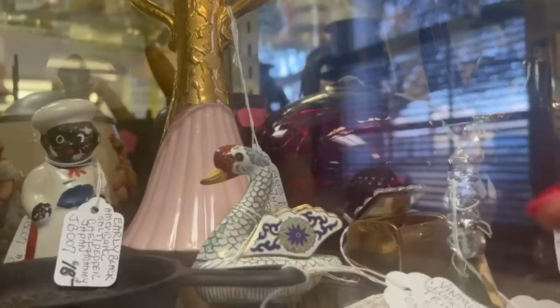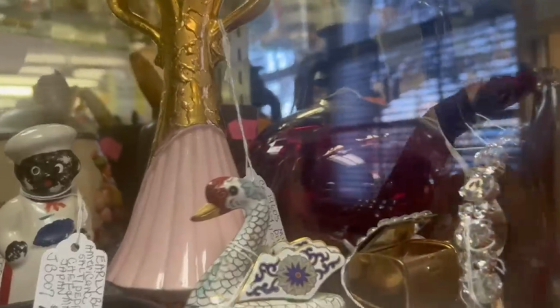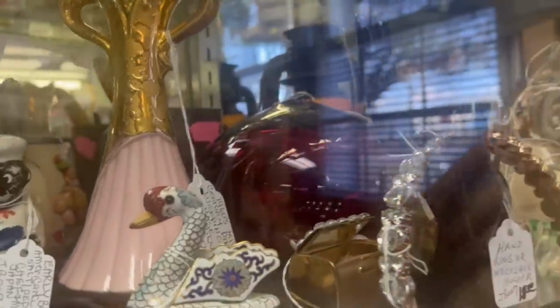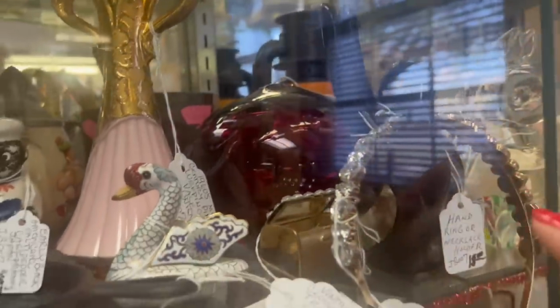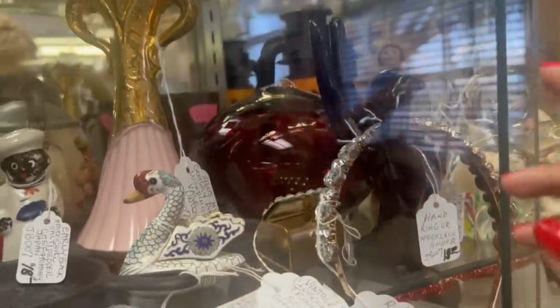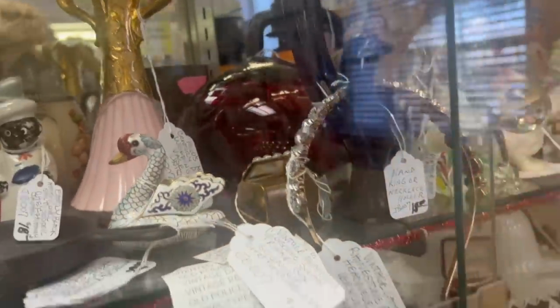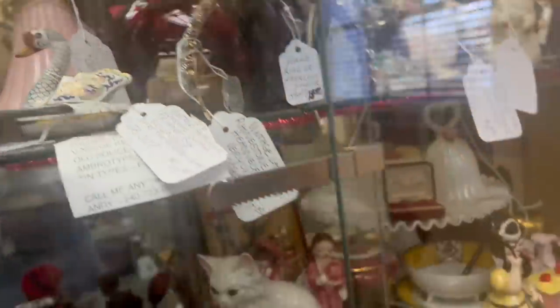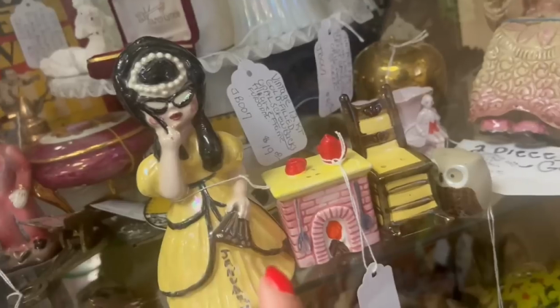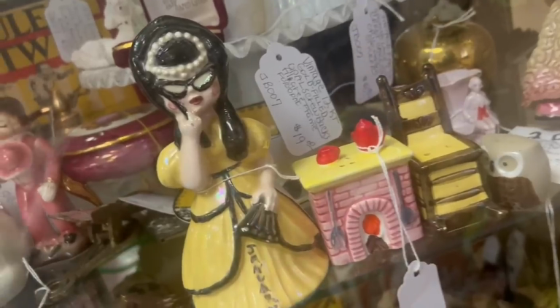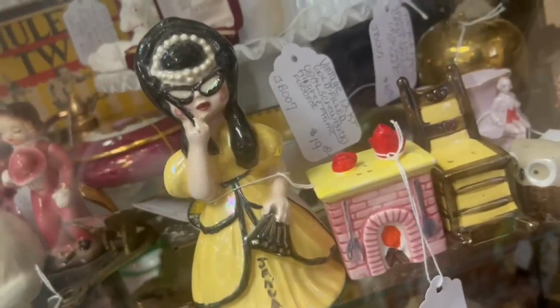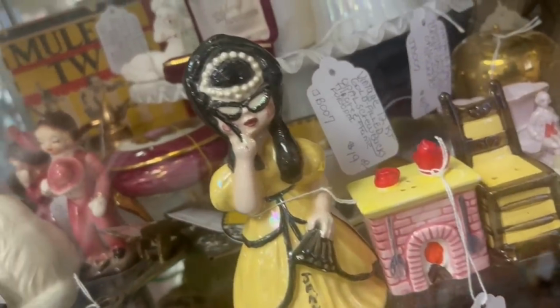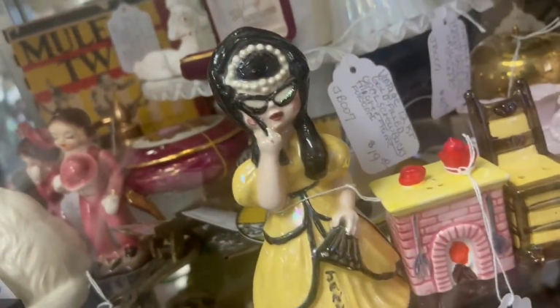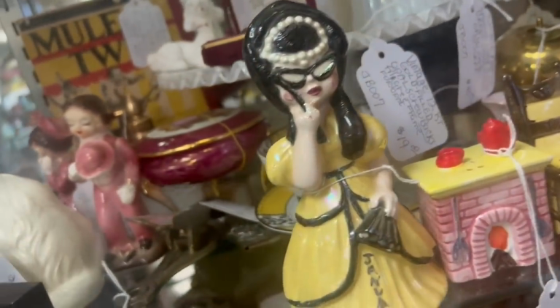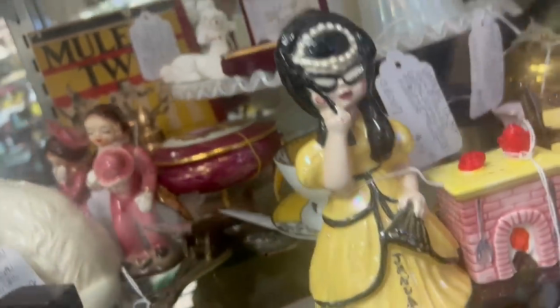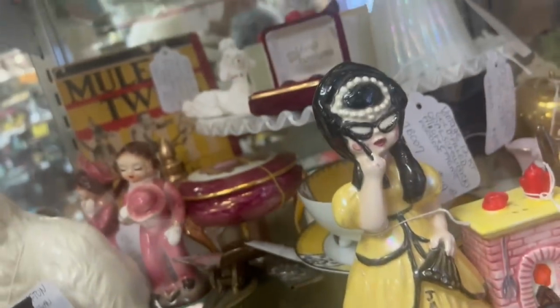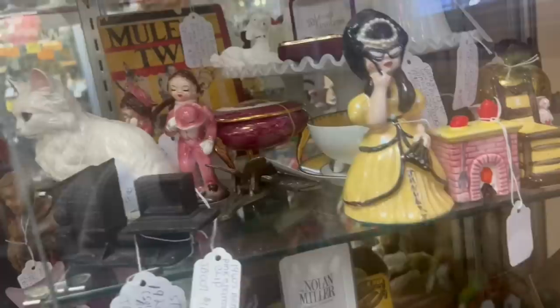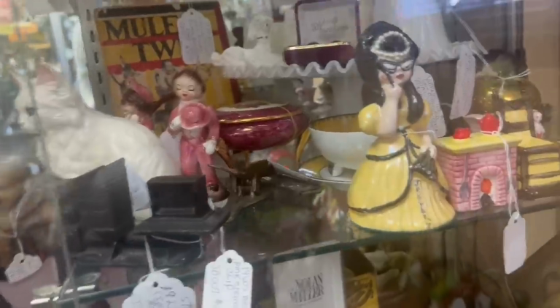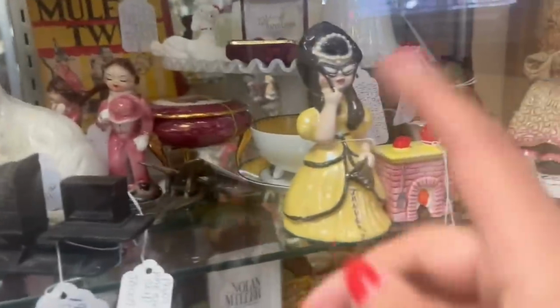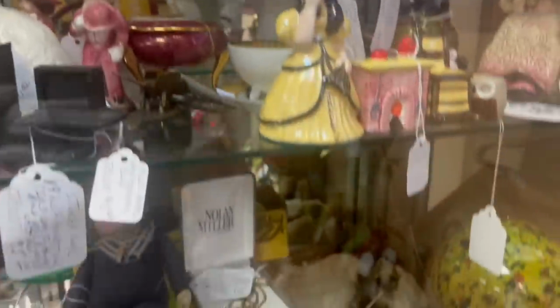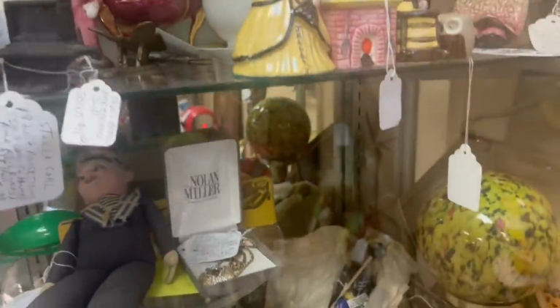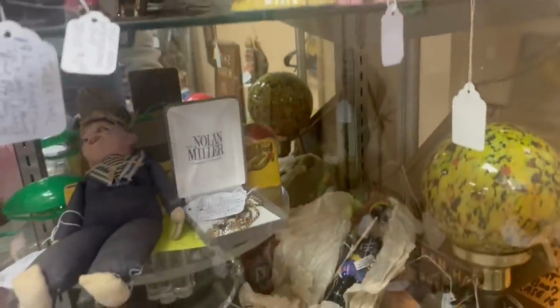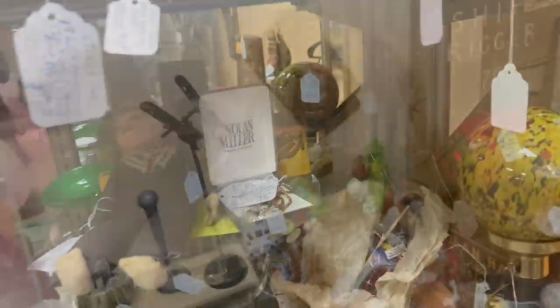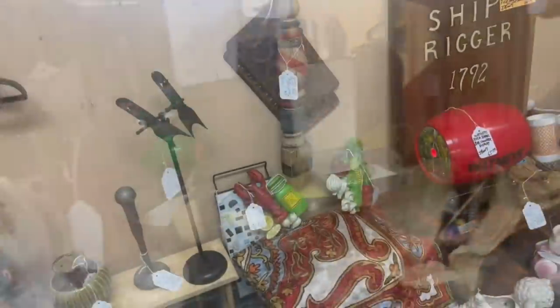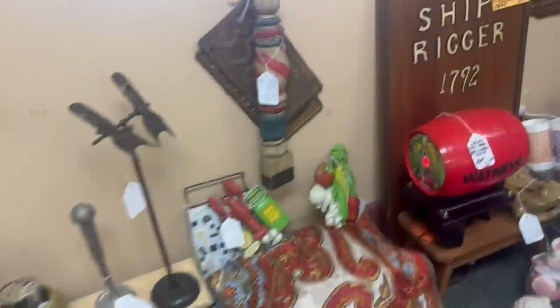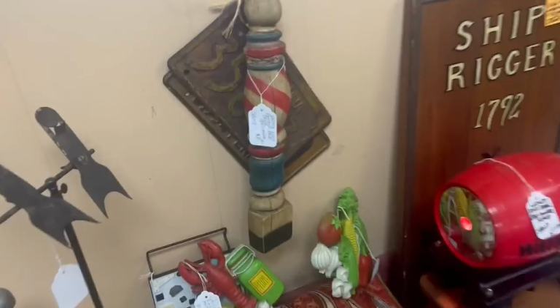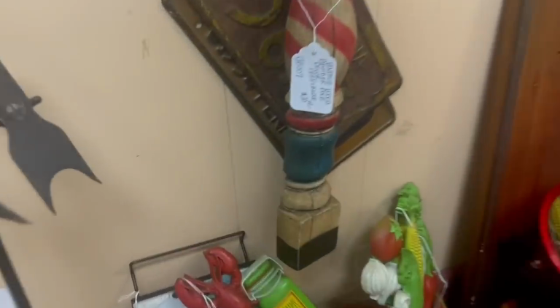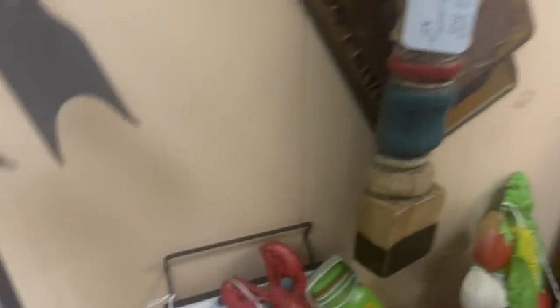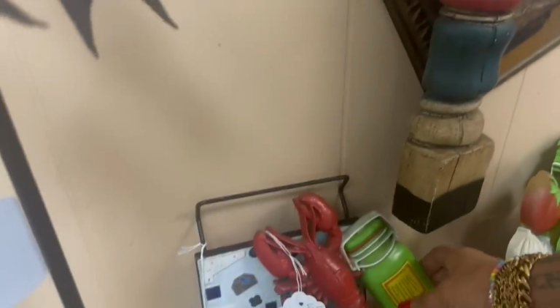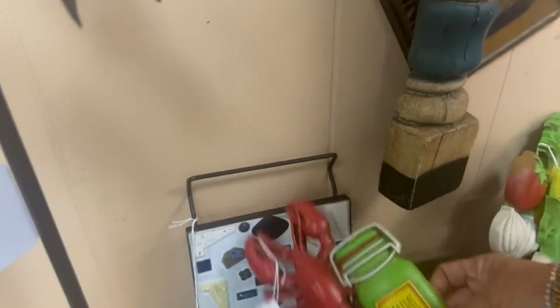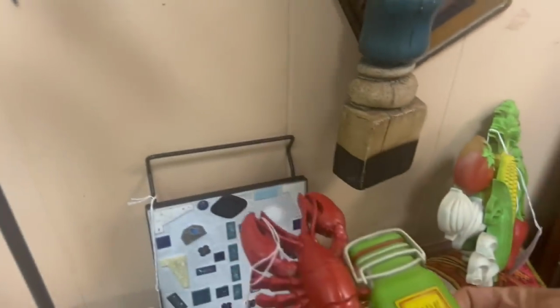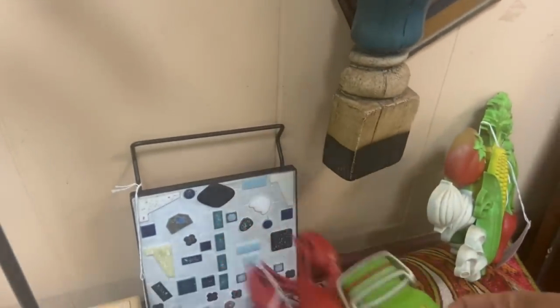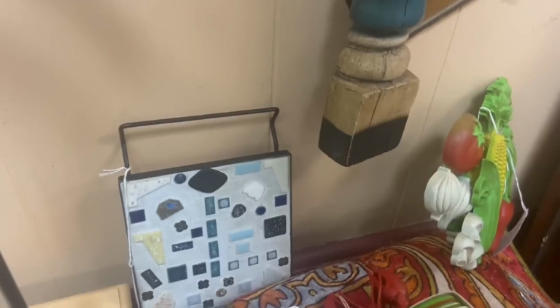I'm kind of into everything that's happening here. That's a hobbyist piece — it's definitely different. I like her. Opera glasses — these are kind of neat. I've never seen the lobster ones.